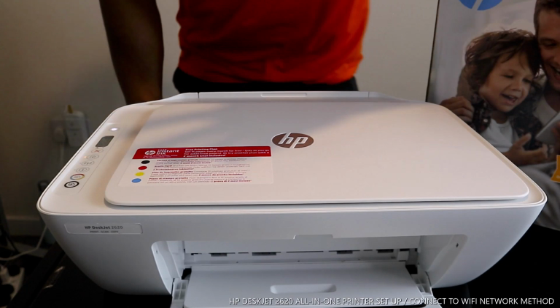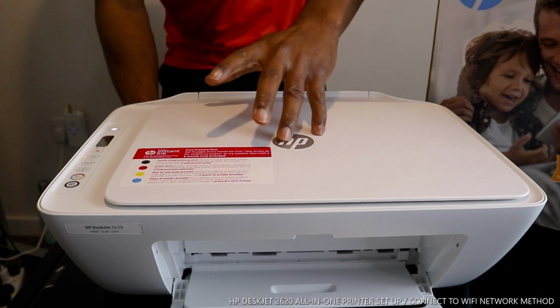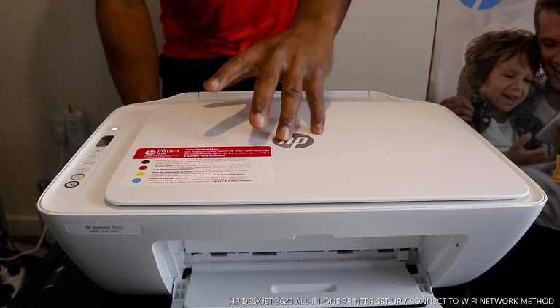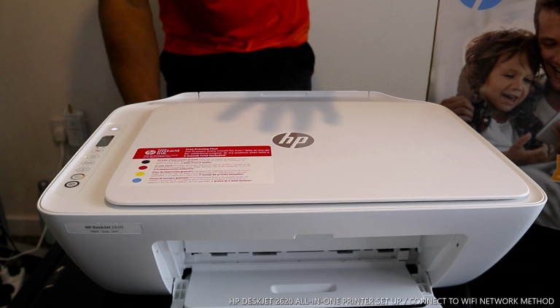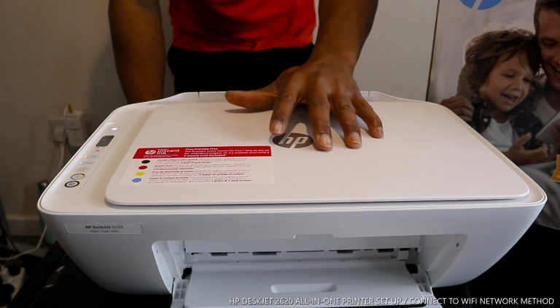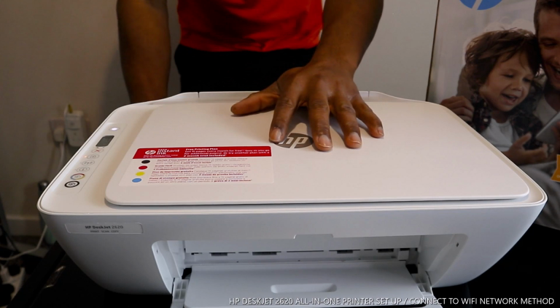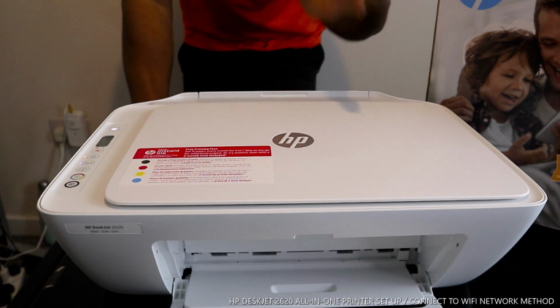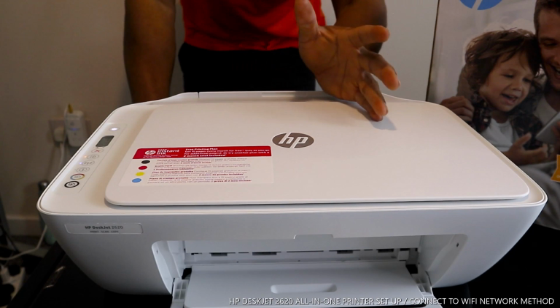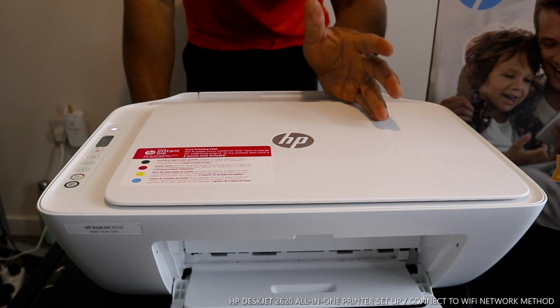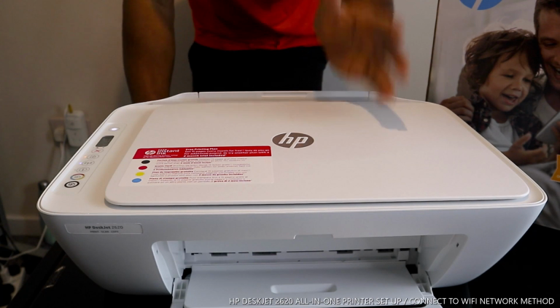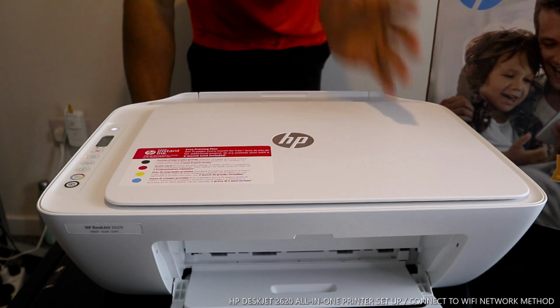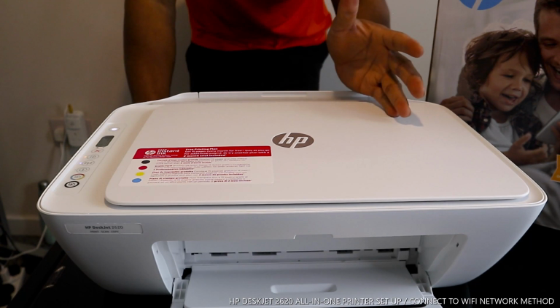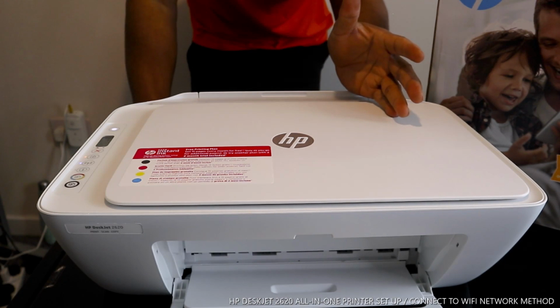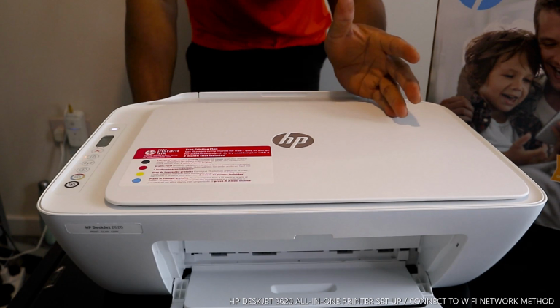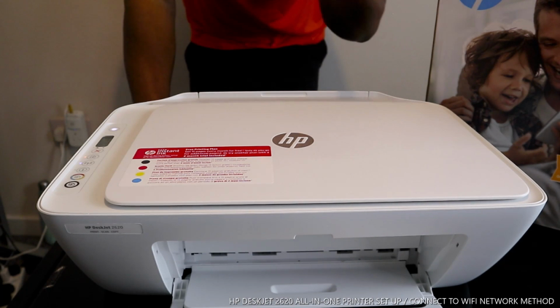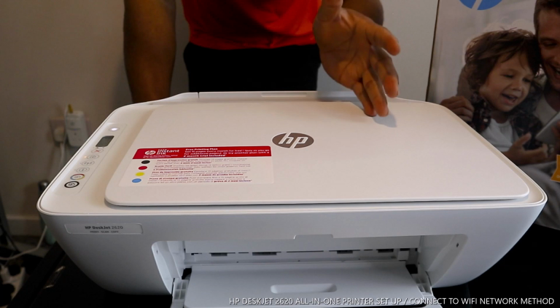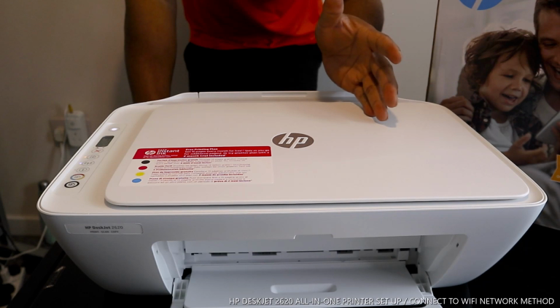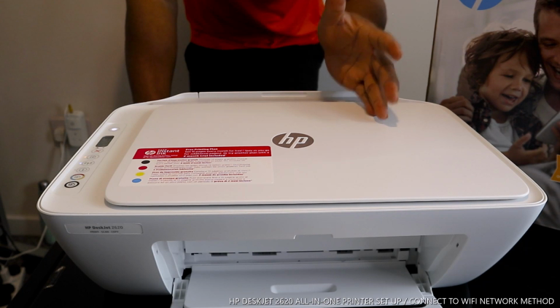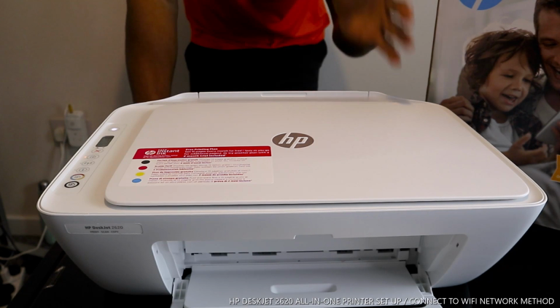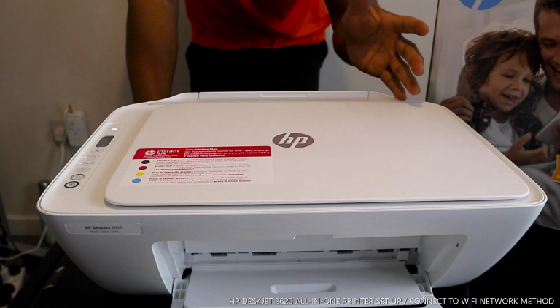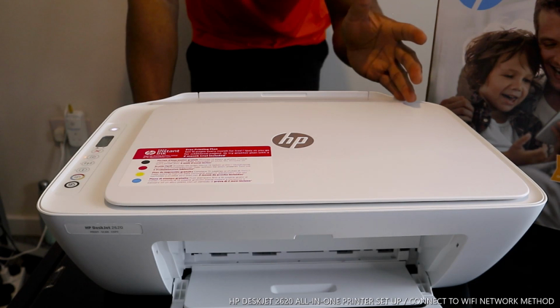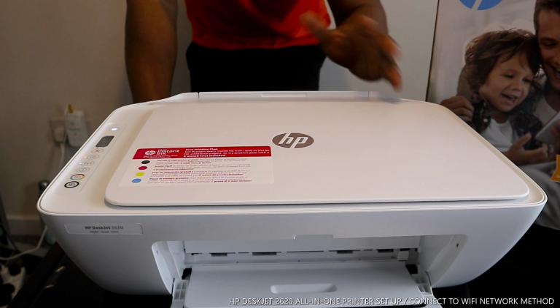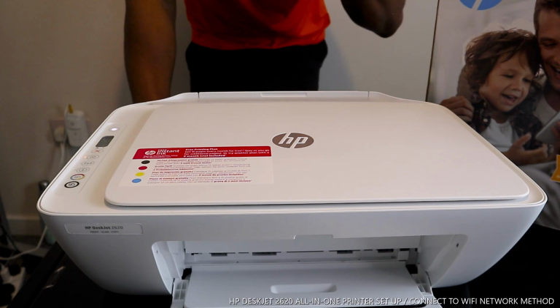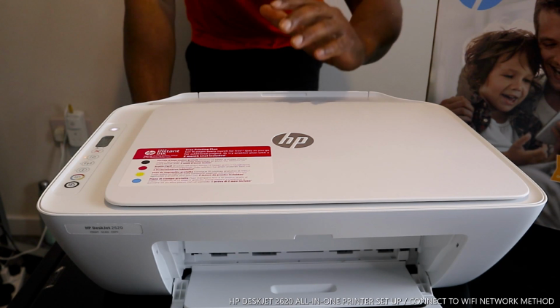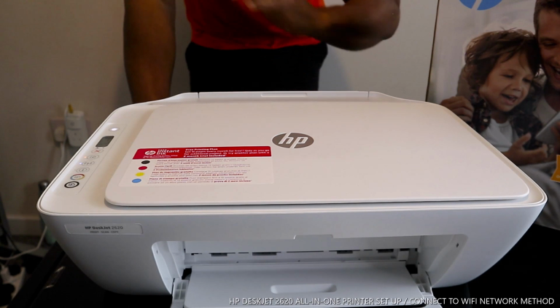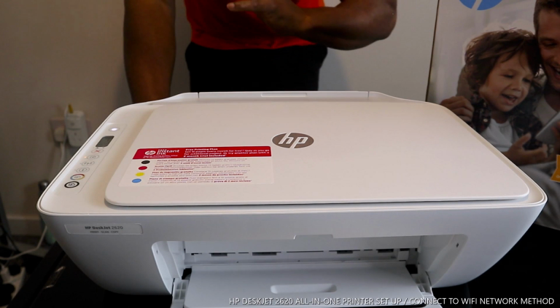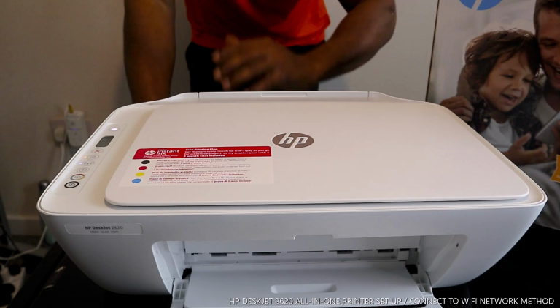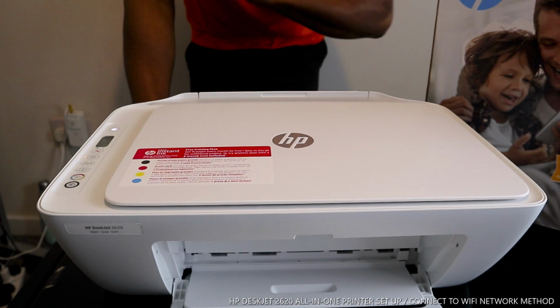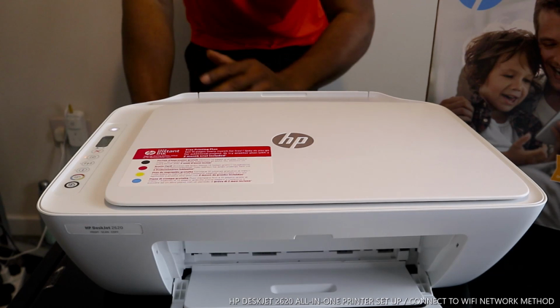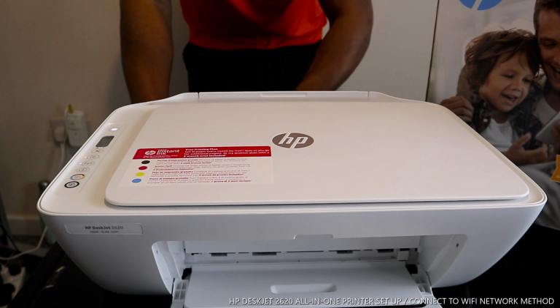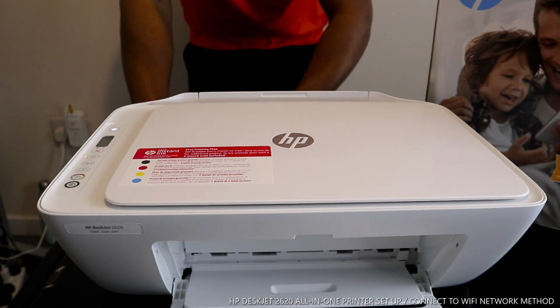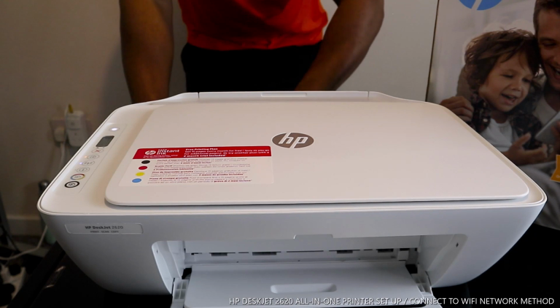Hey guys, greetings! How are you doing? I hope you are doing well. Welcome to Vinyl TV. If you are new to this channel, please consider subscribing. Thank you very much for stopping by.